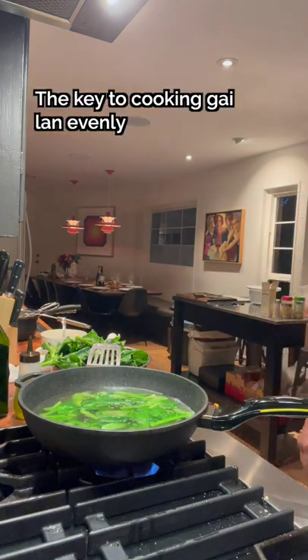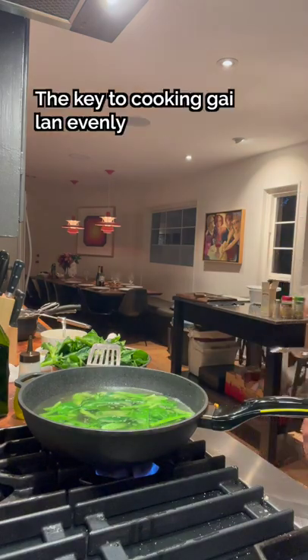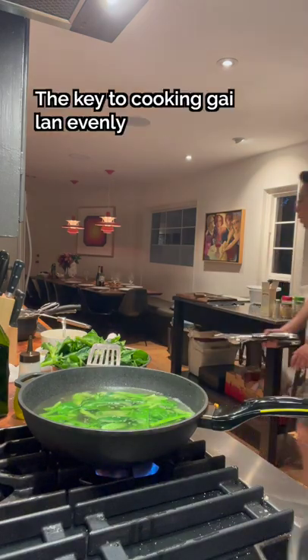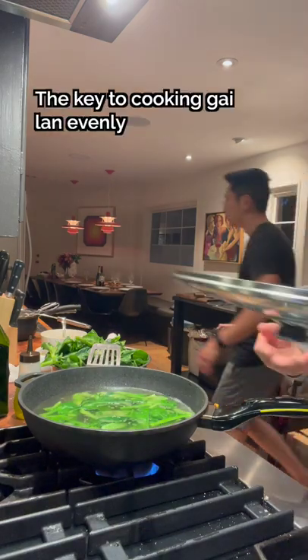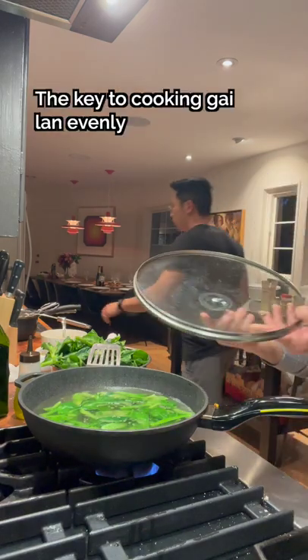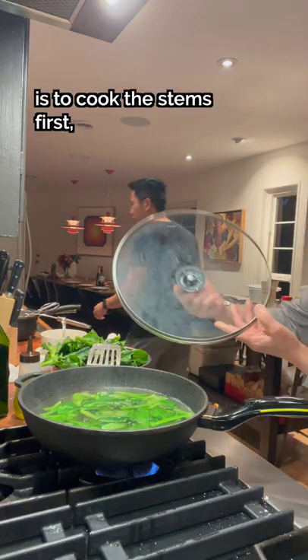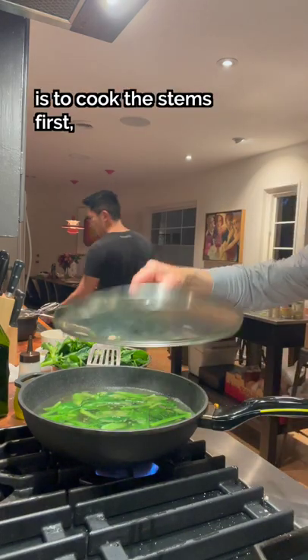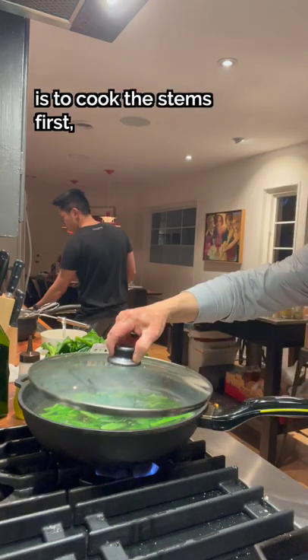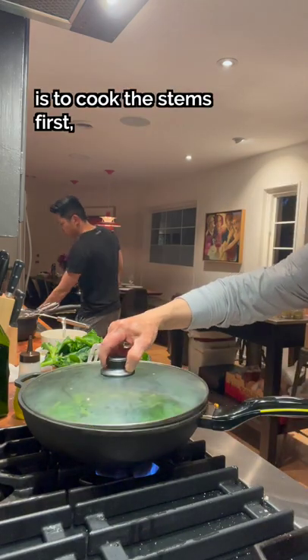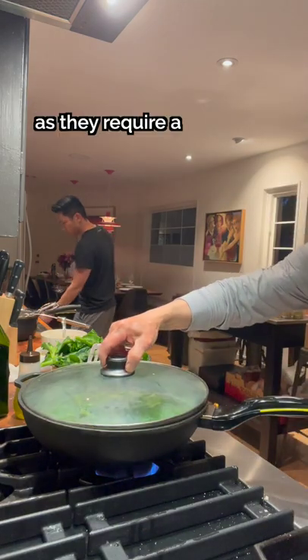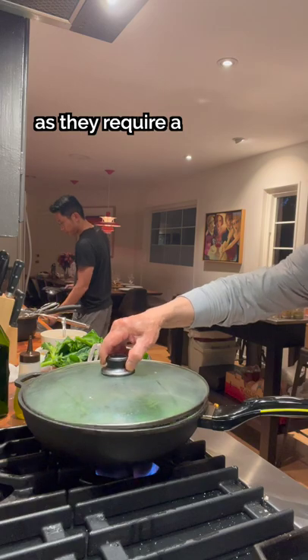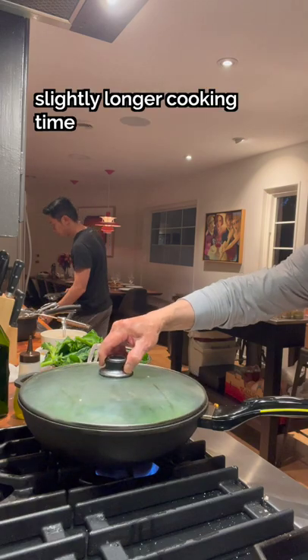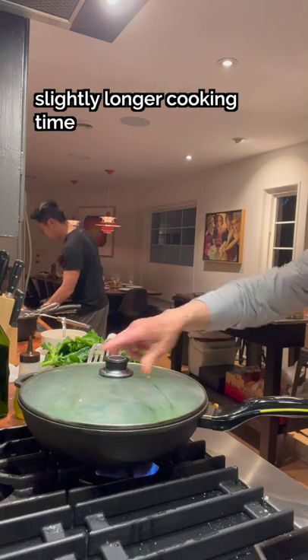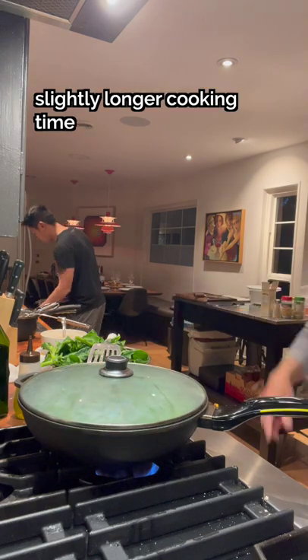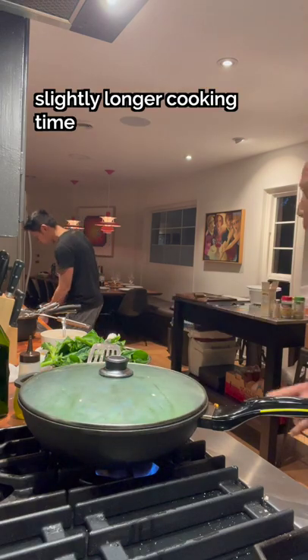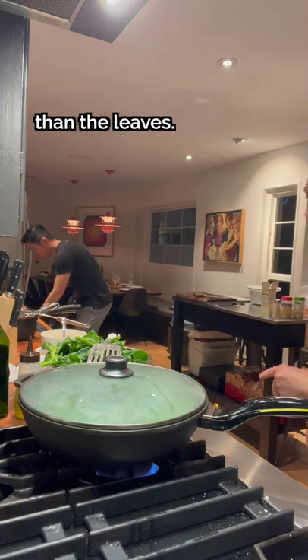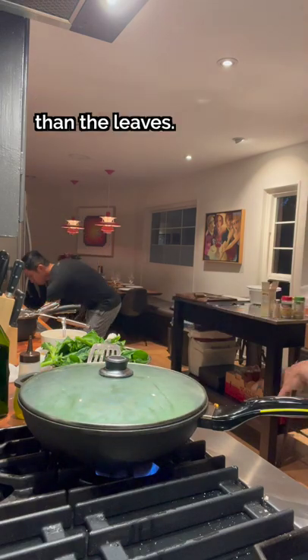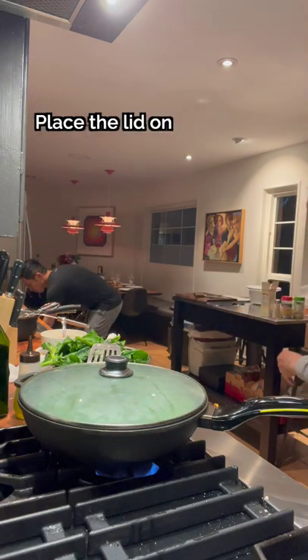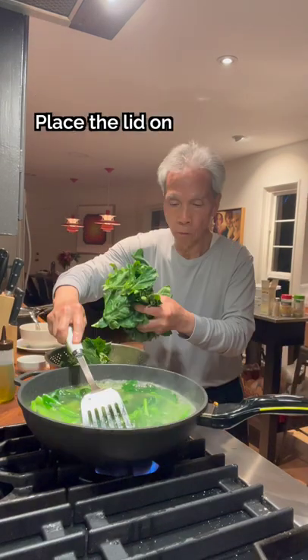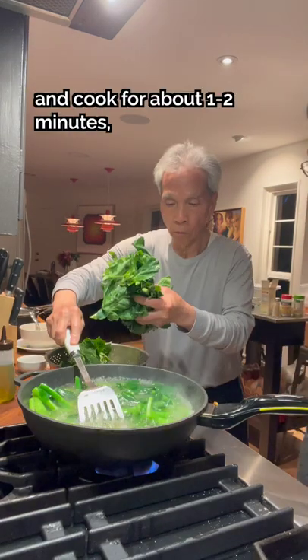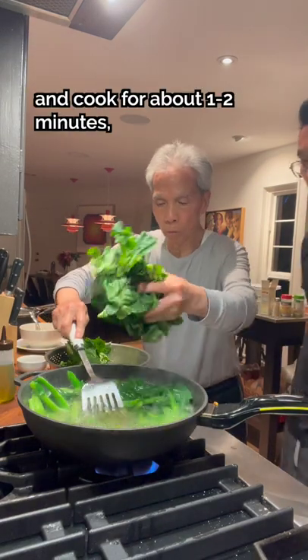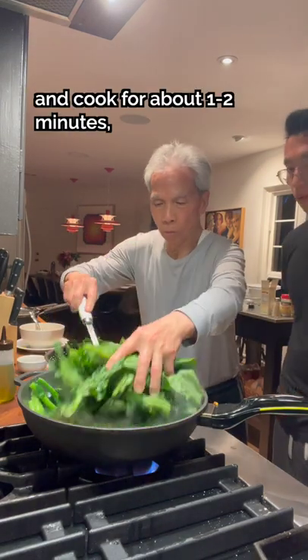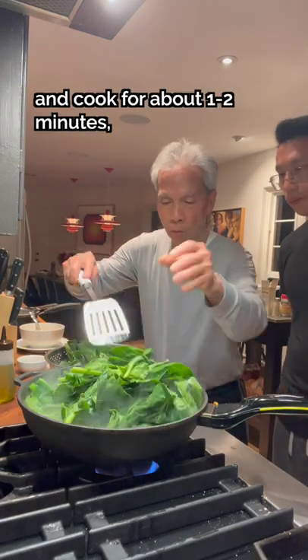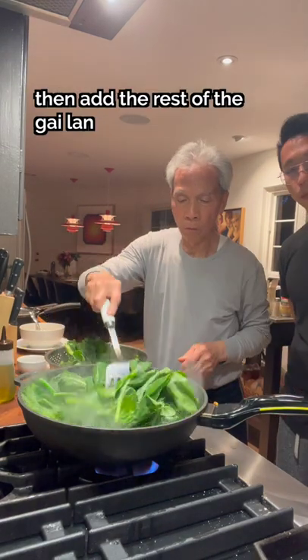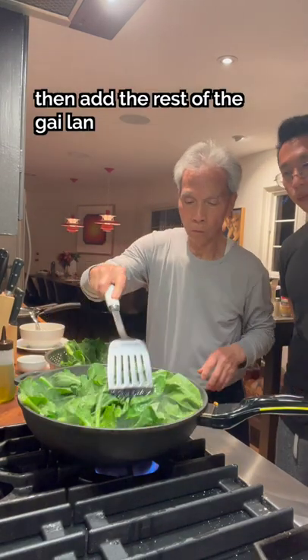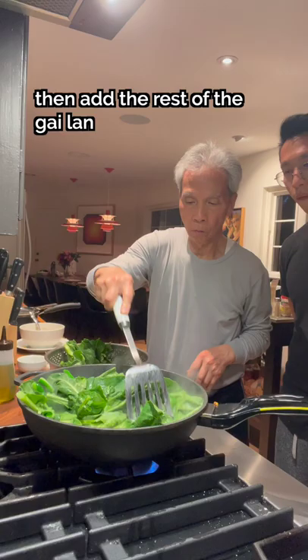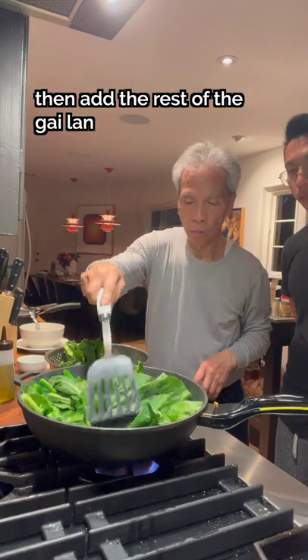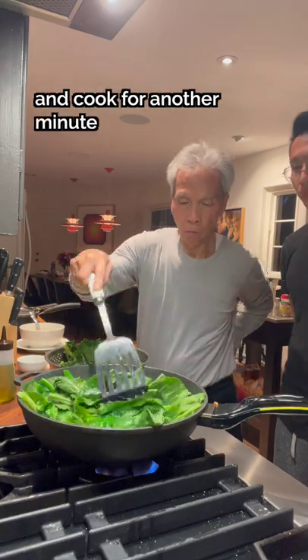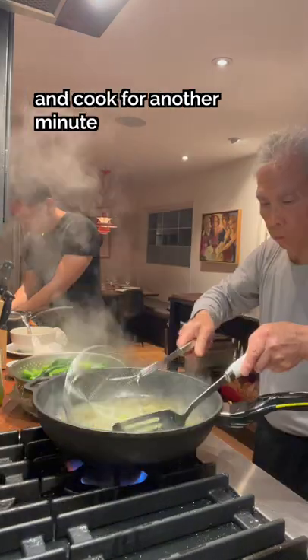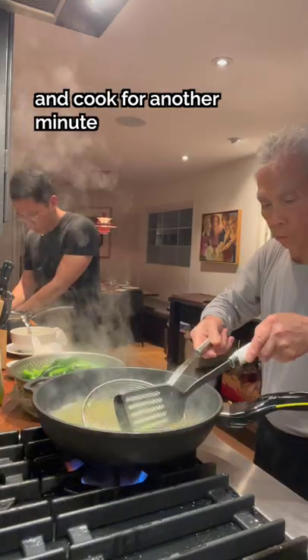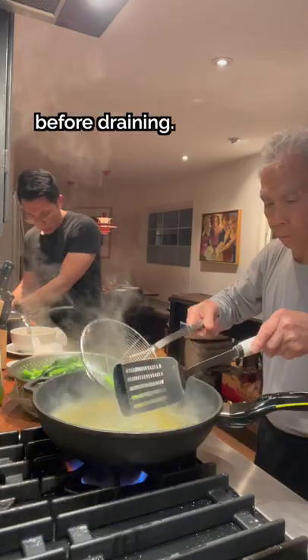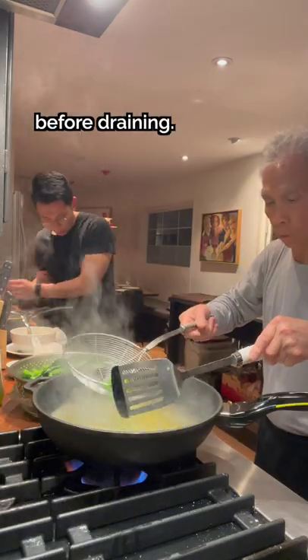The key to cooking gai lan evenly is to cook the stems first, as they require a slightly longer cooking time than the leaves. Place the lid on and cook for about 1-2 minutes, then add the rest of the gai lan and cook for another minute before draining.